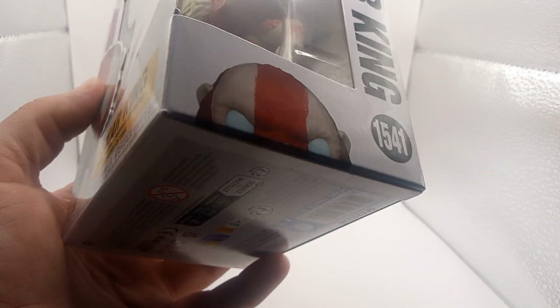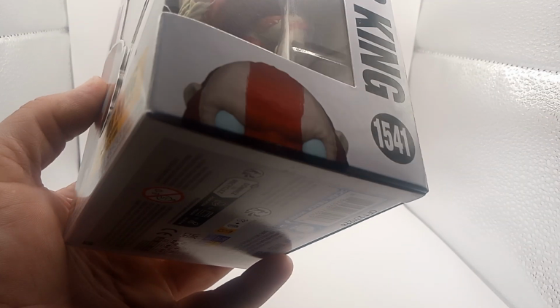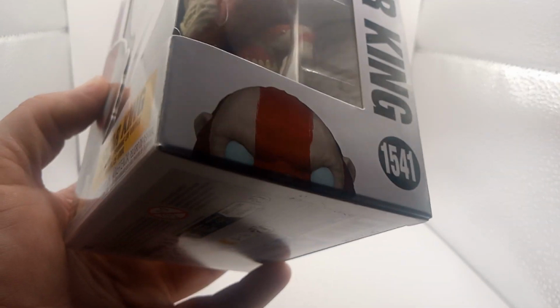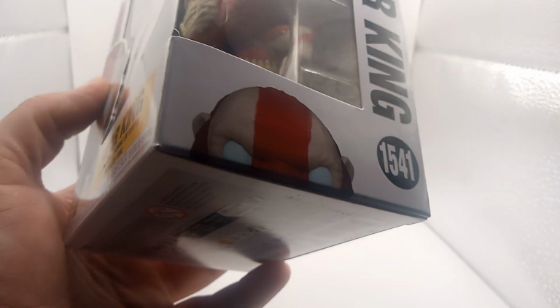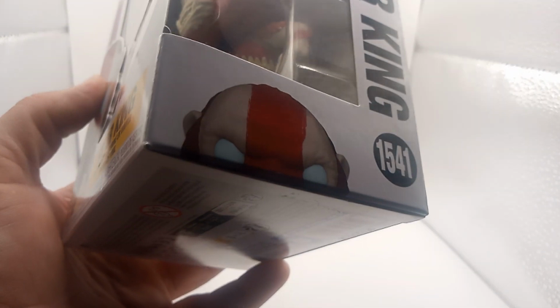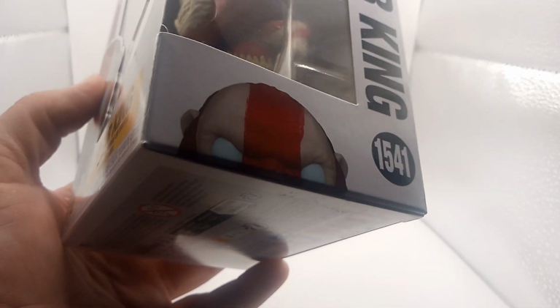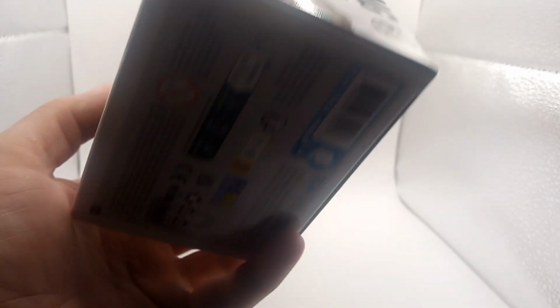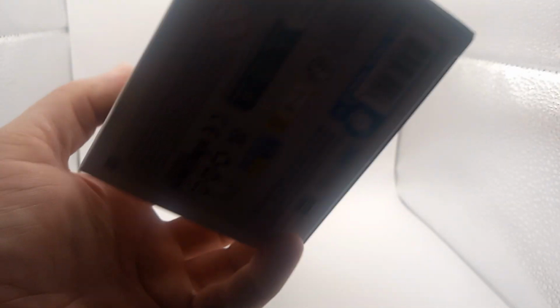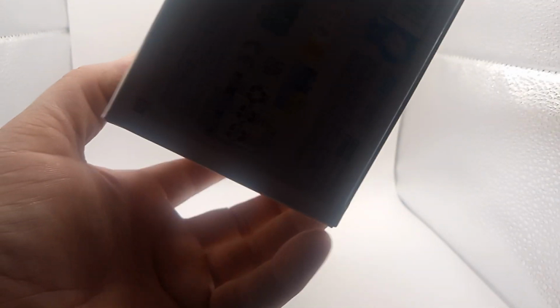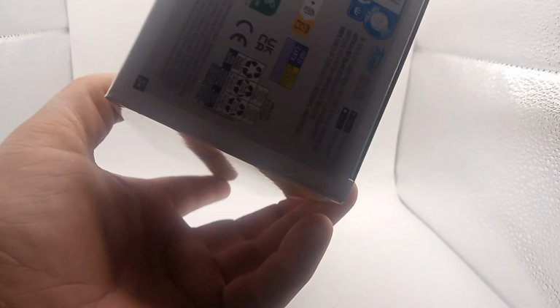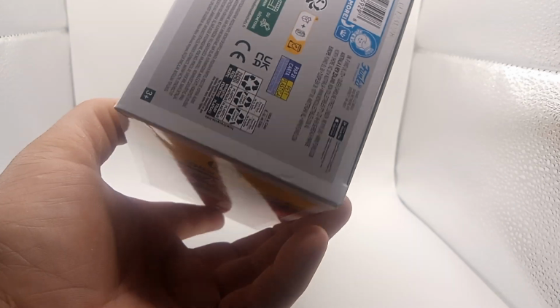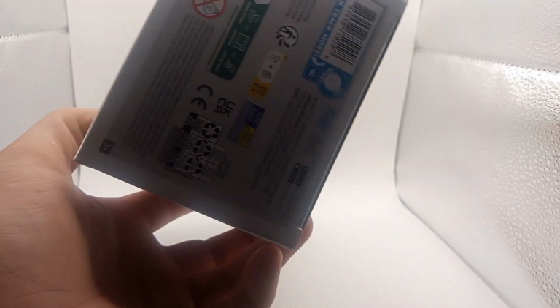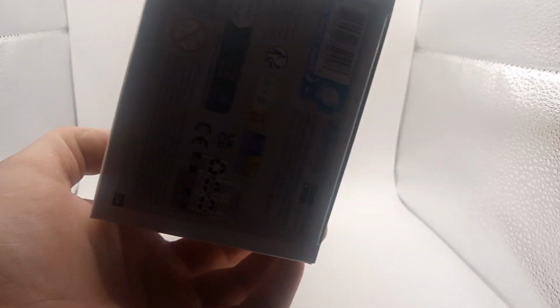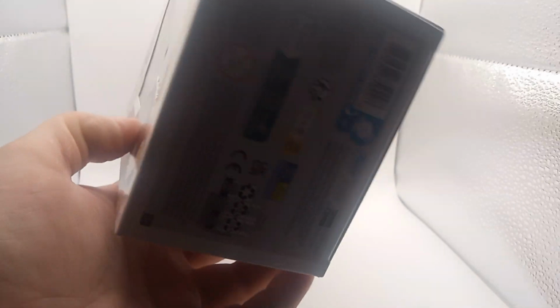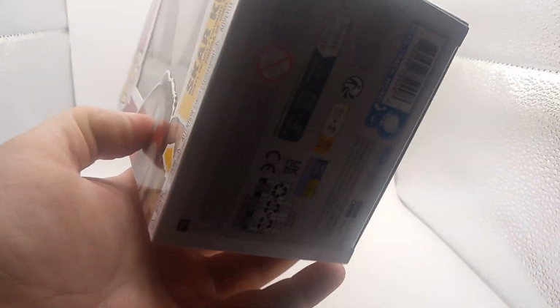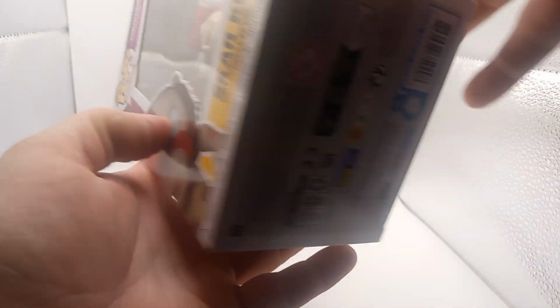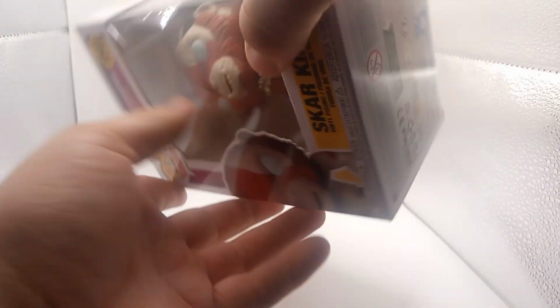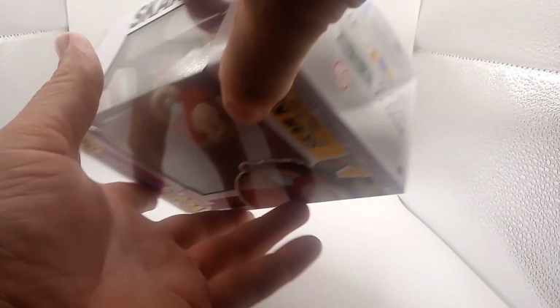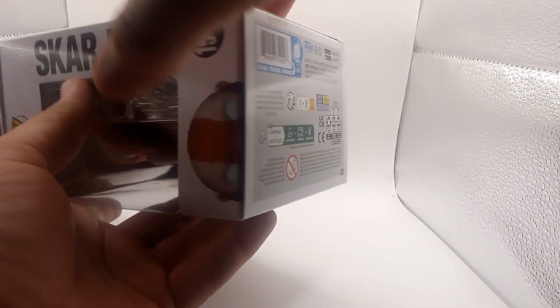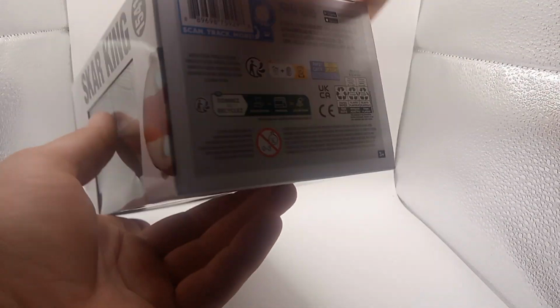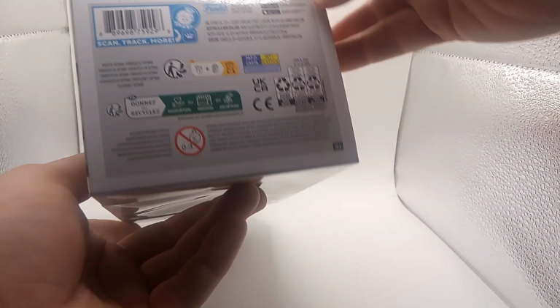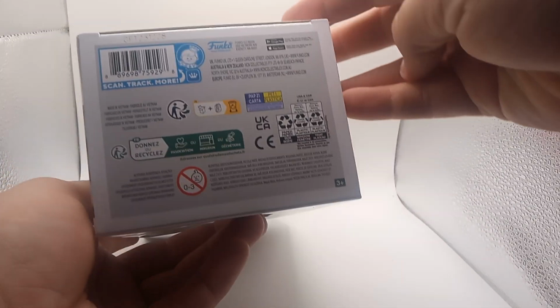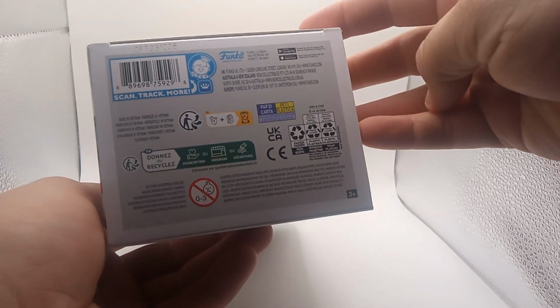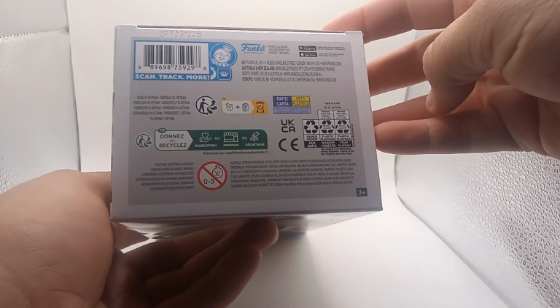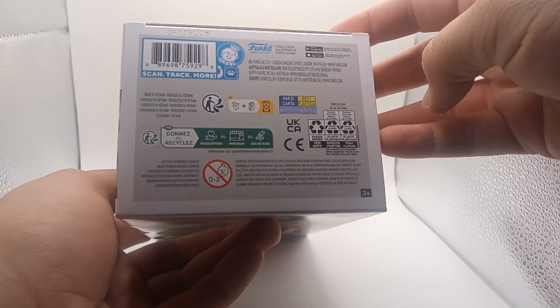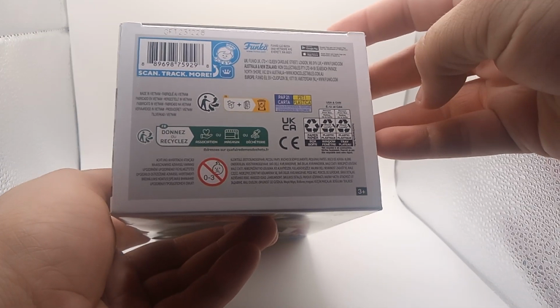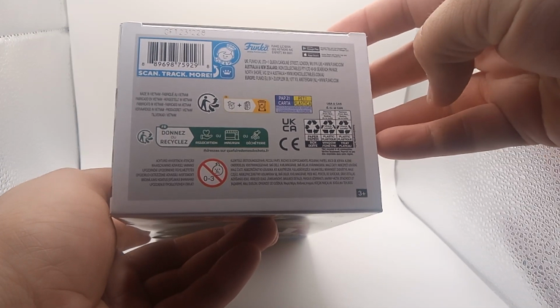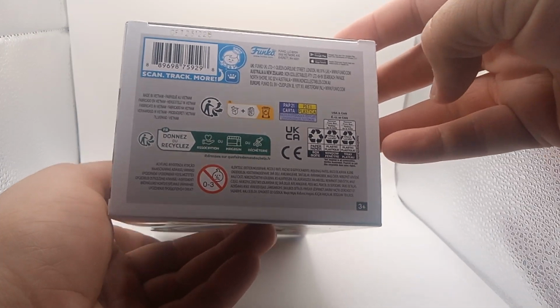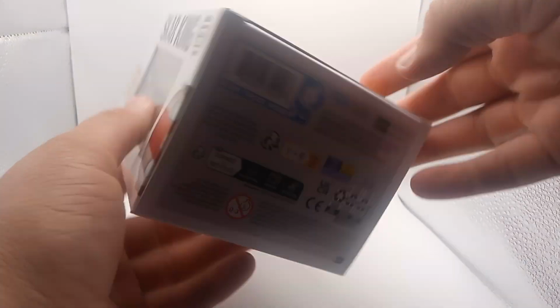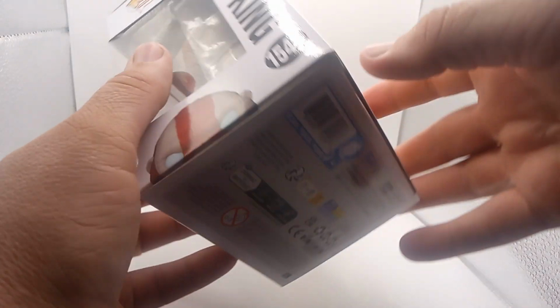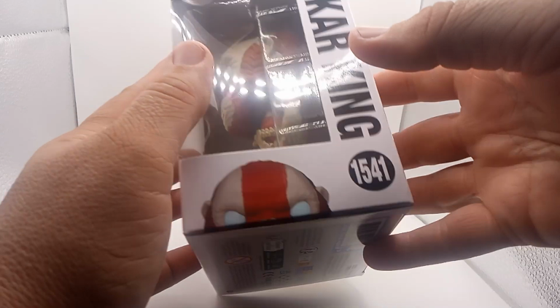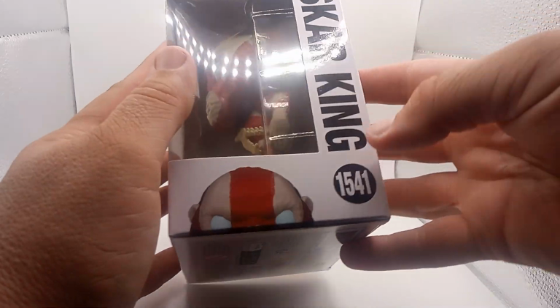The box here, it's $15.41. There's a barcode if you guys want to see if your Walmart or anywhere else has this.